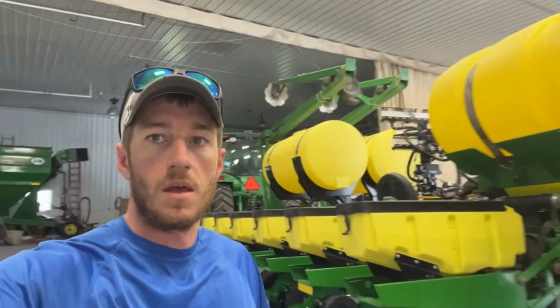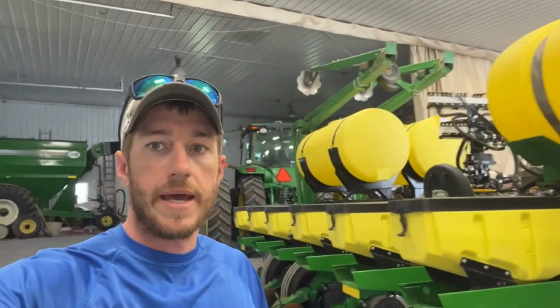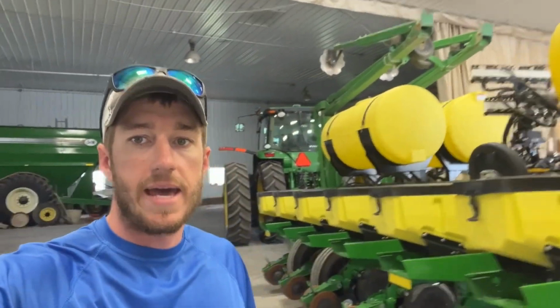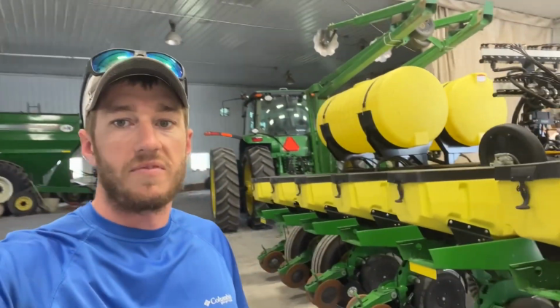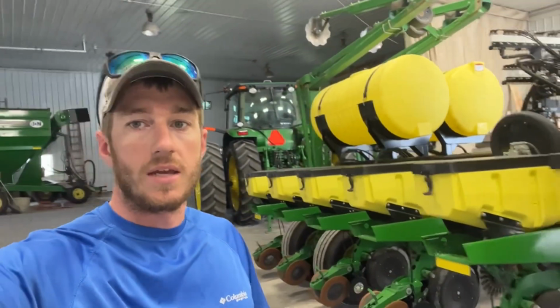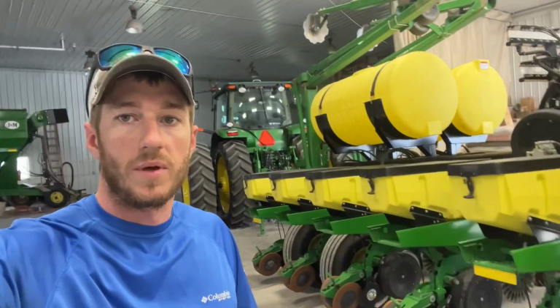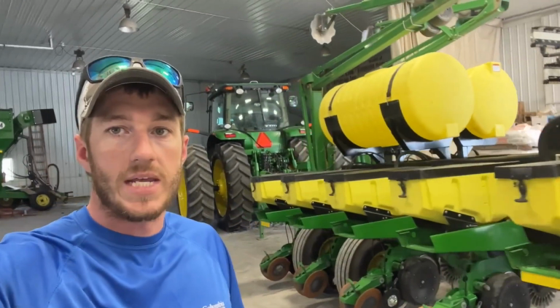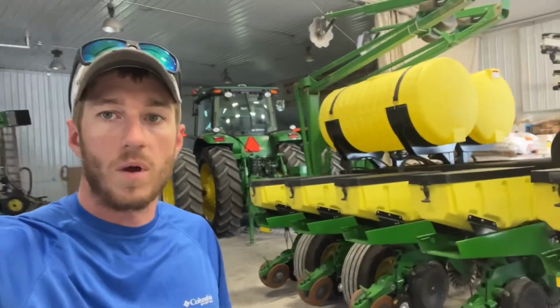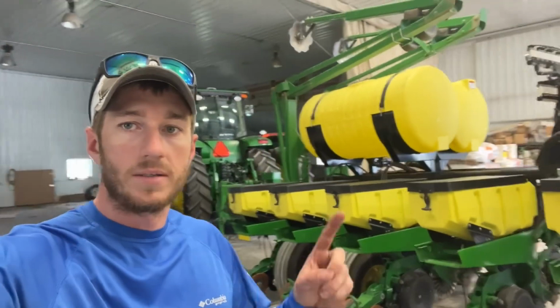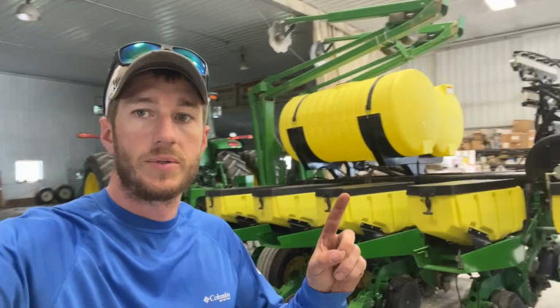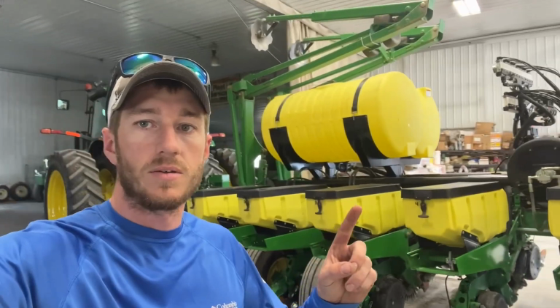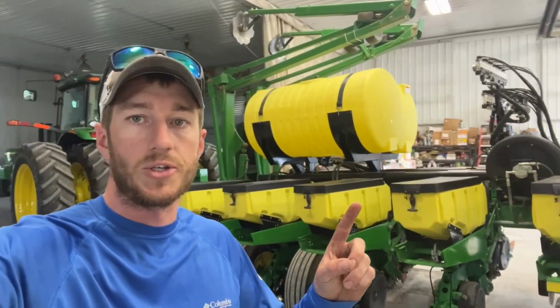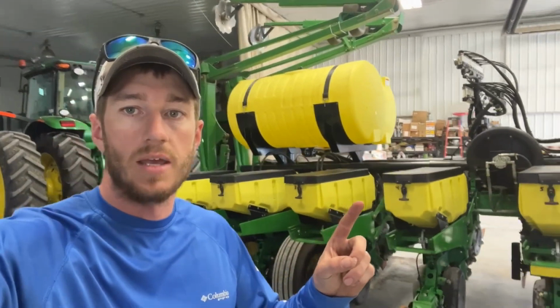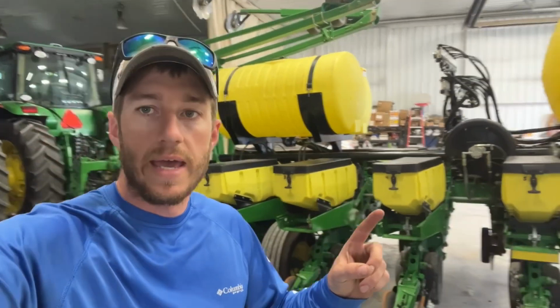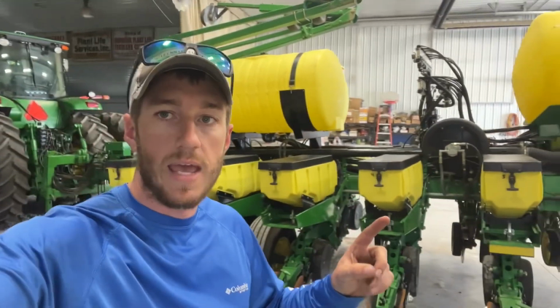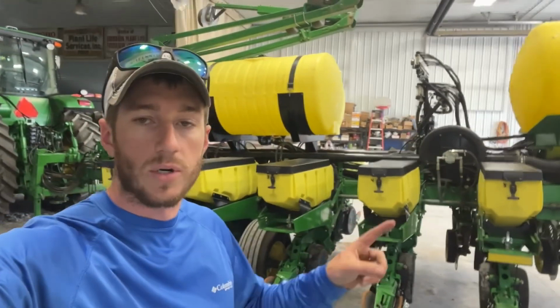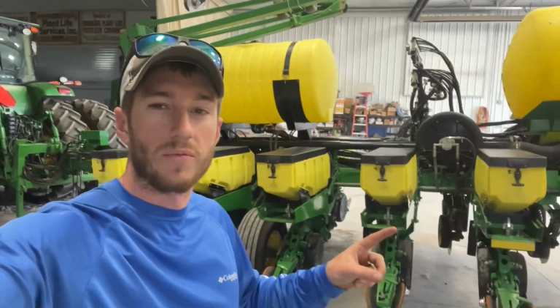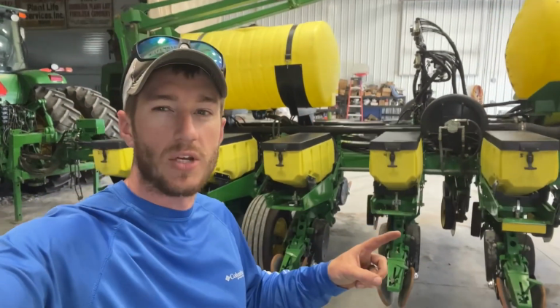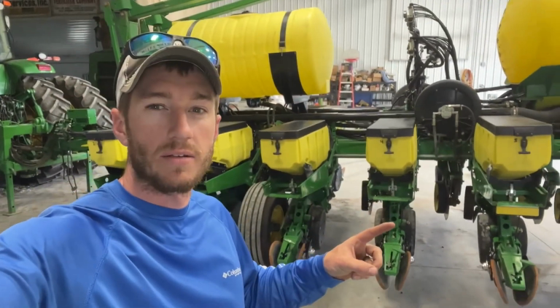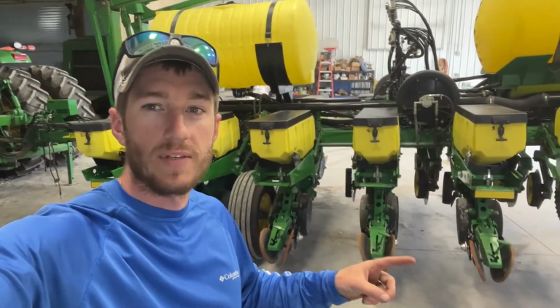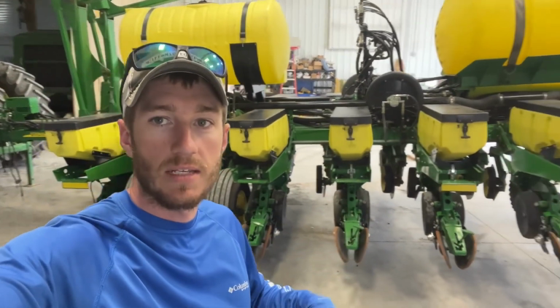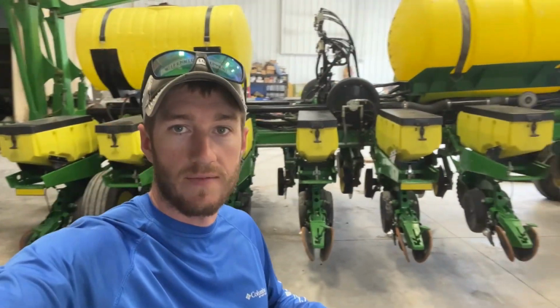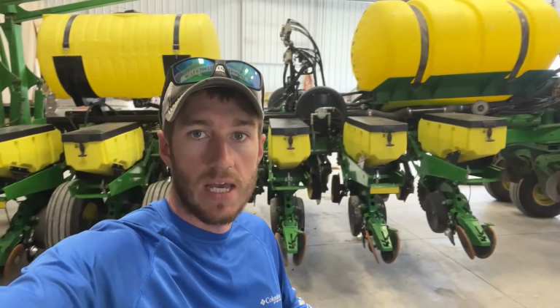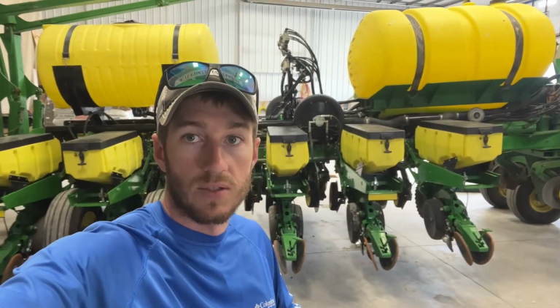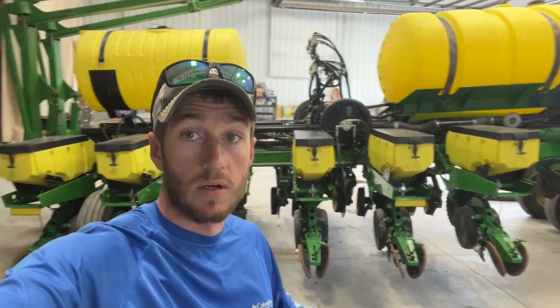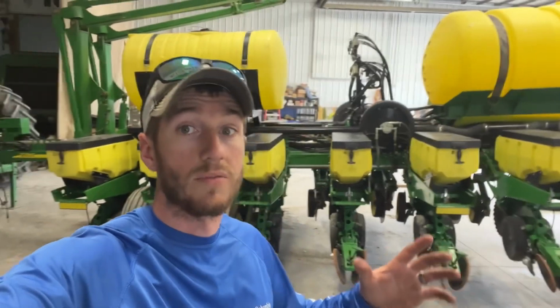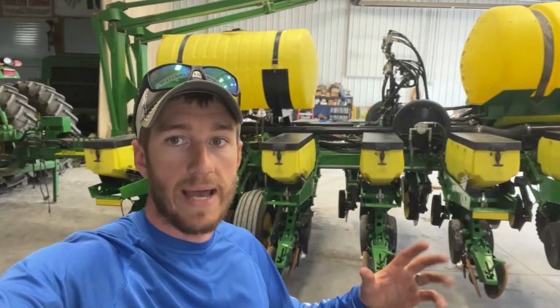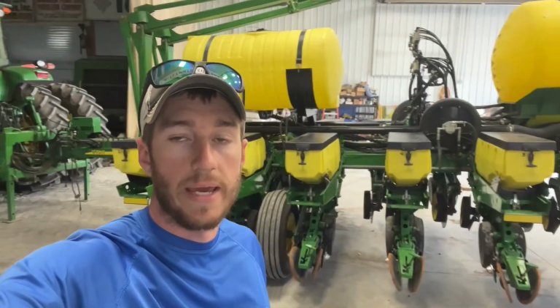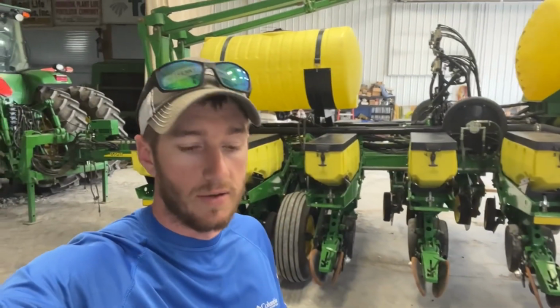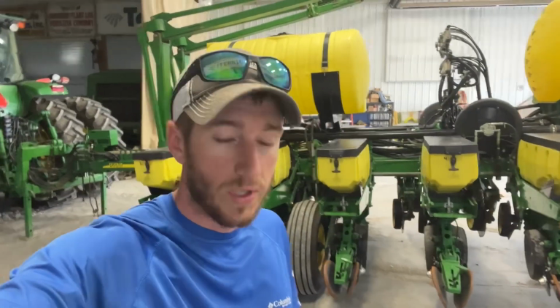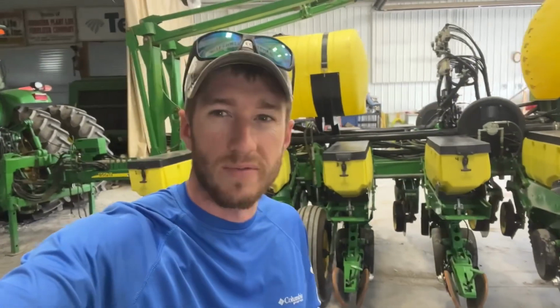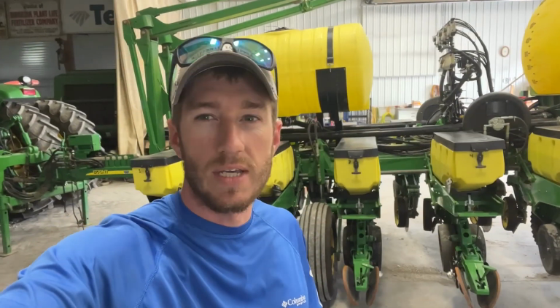Hey guys, Adam Fennig here with Fennig Equipment. You're tuned into the Talking Shed. Today we're going to go over this John Deere 1770. This is one of our last planters of the 2024 season.